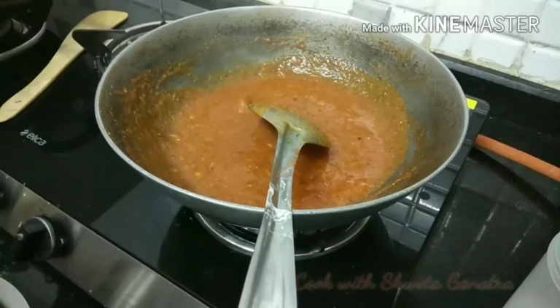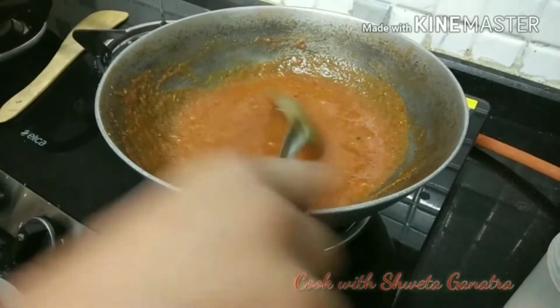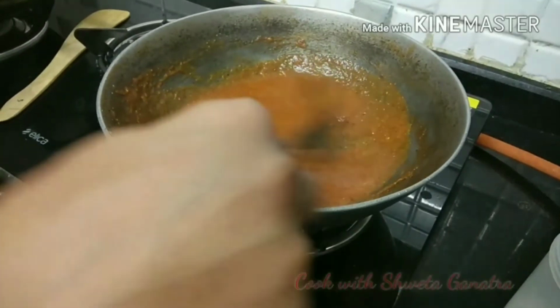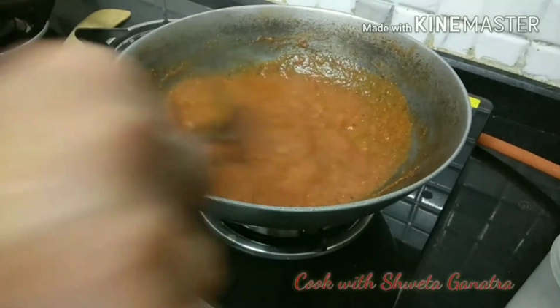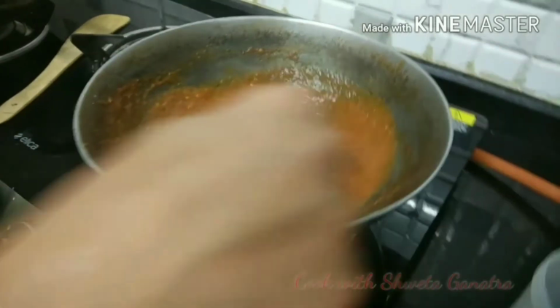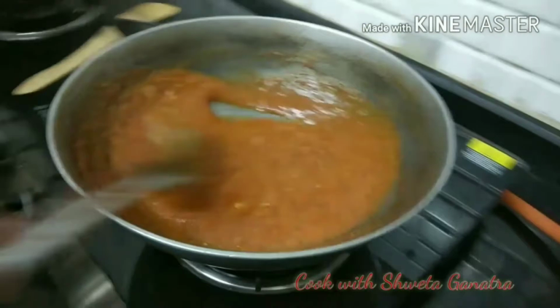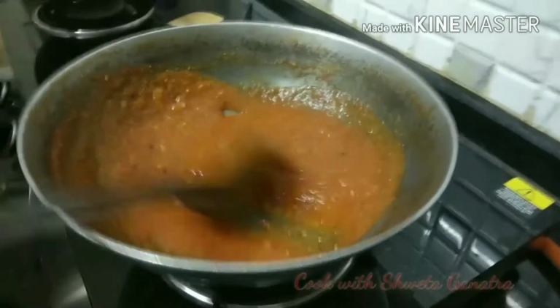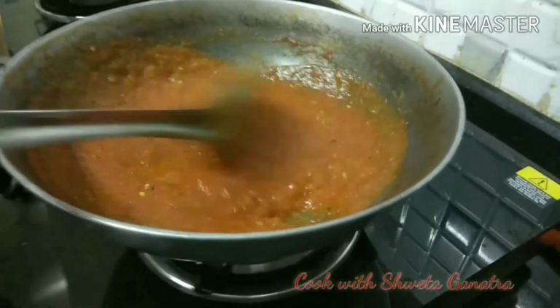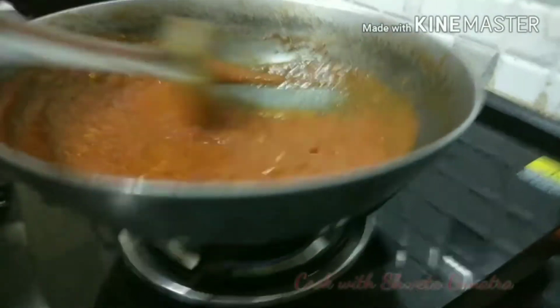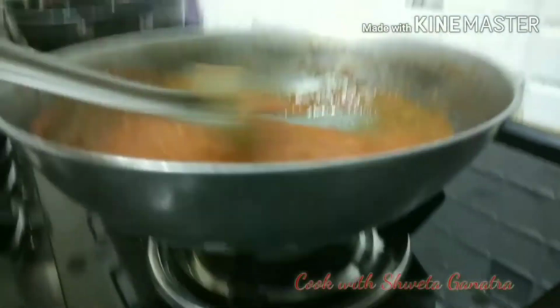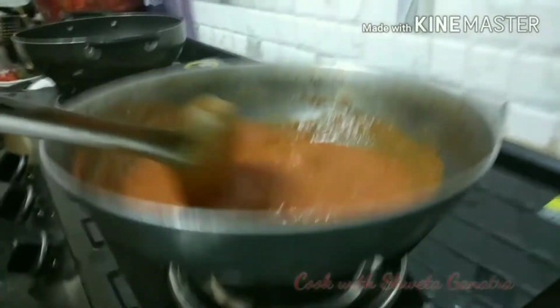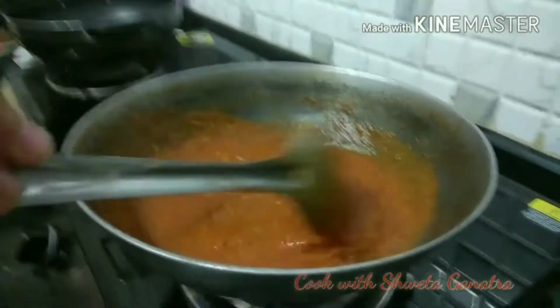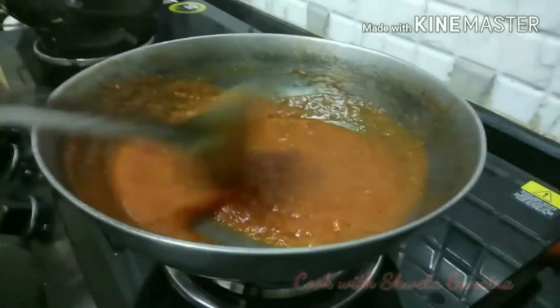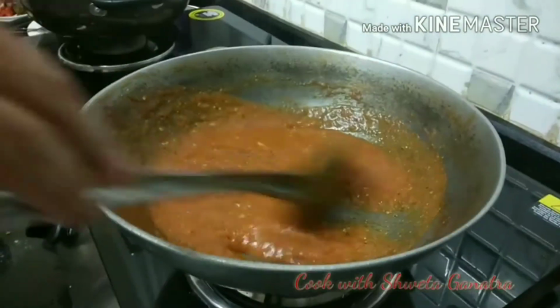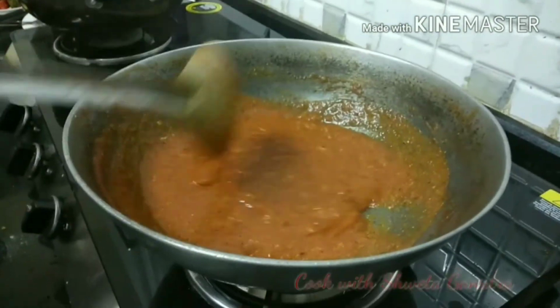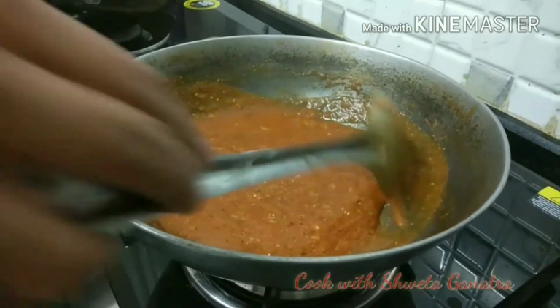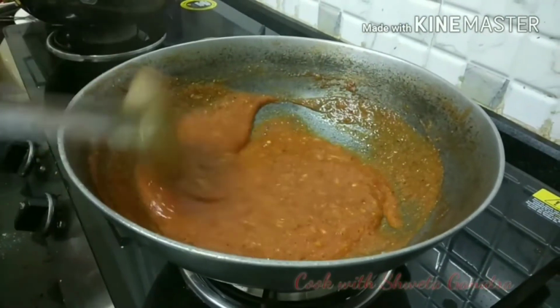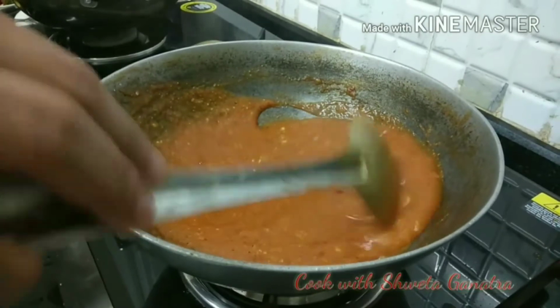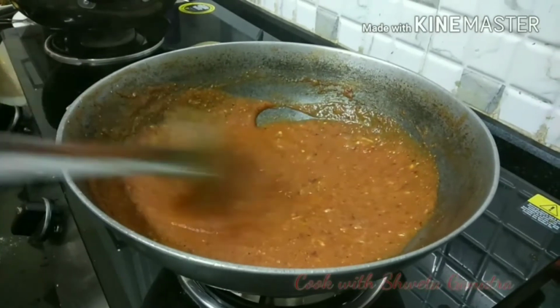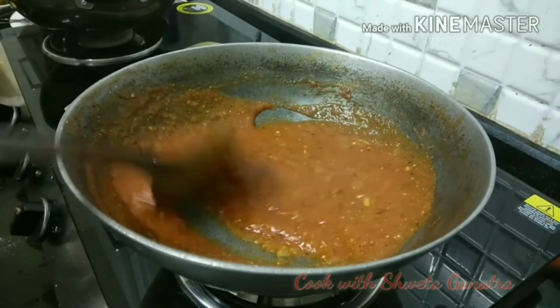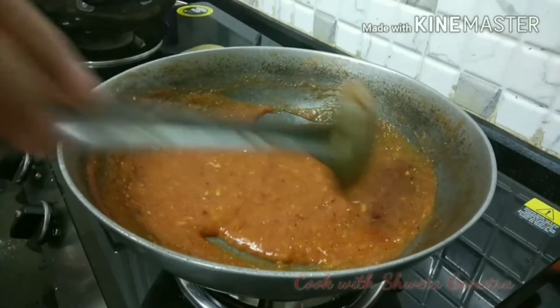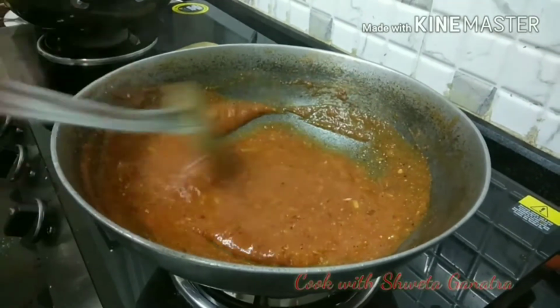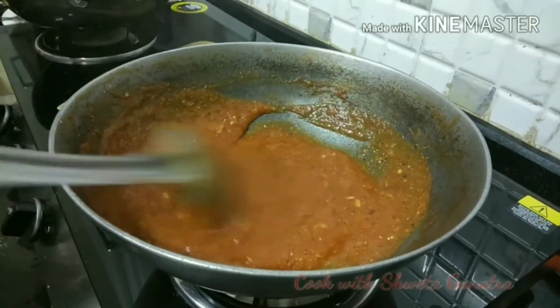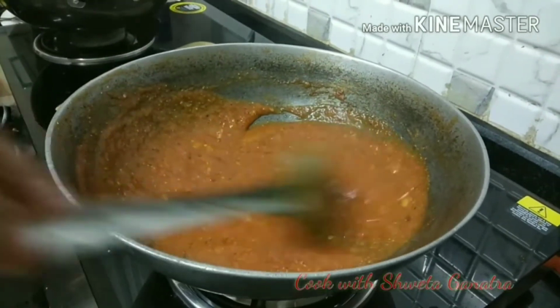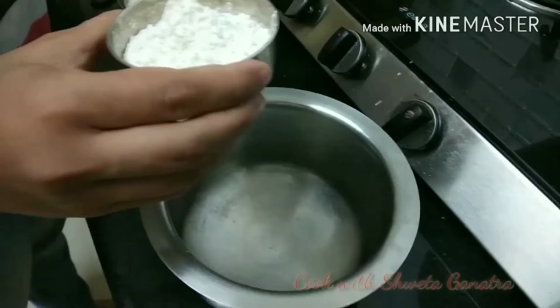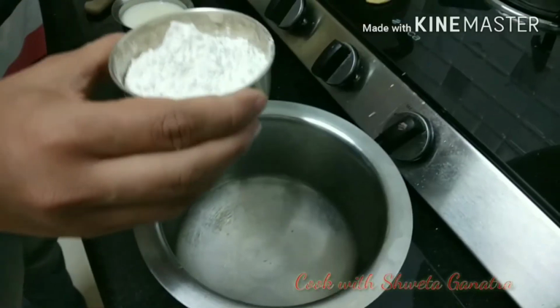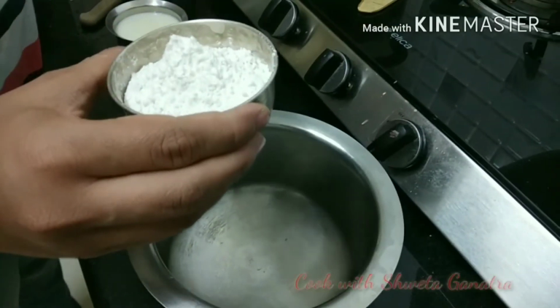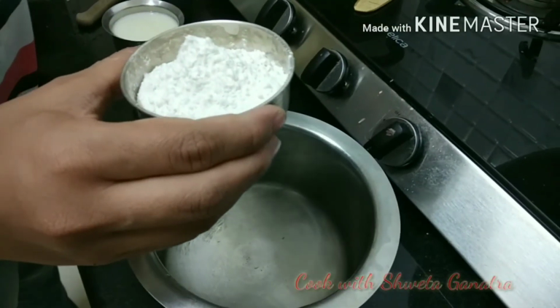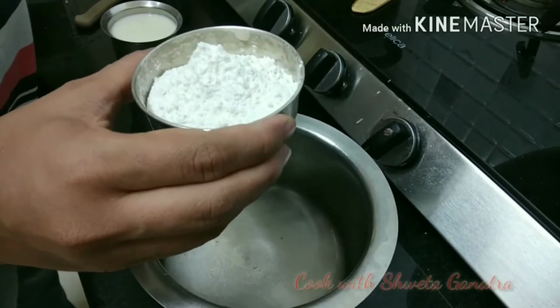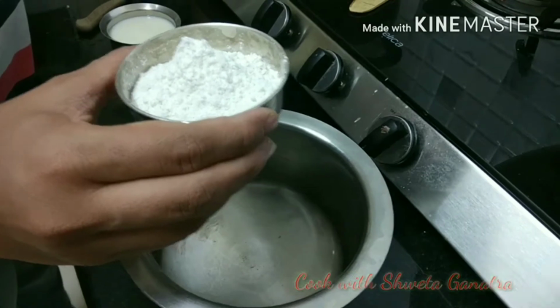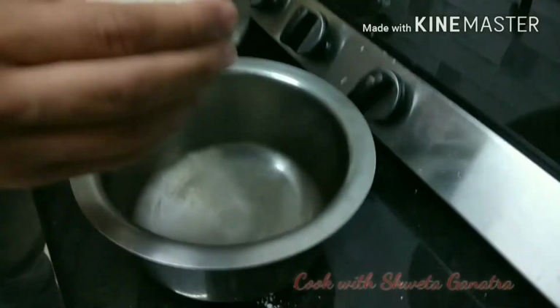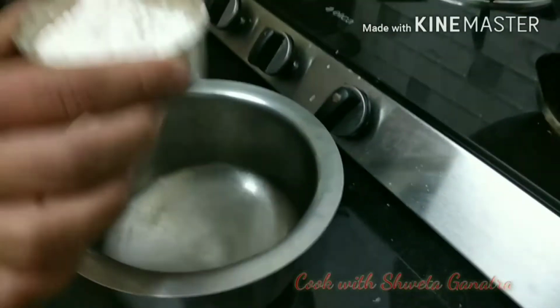Here I have made pizza sauce, which you can view in our earlier videos of making homemade Italian pizza. Now we will make white sauce.